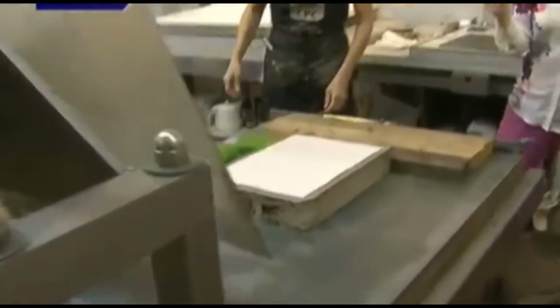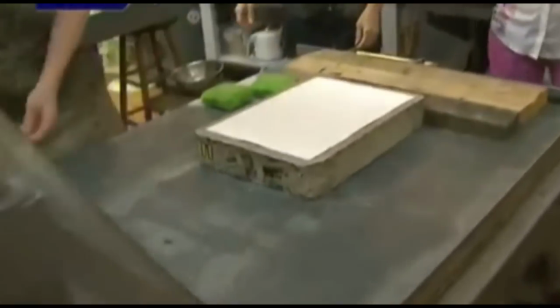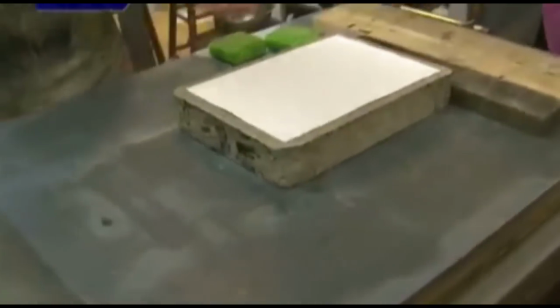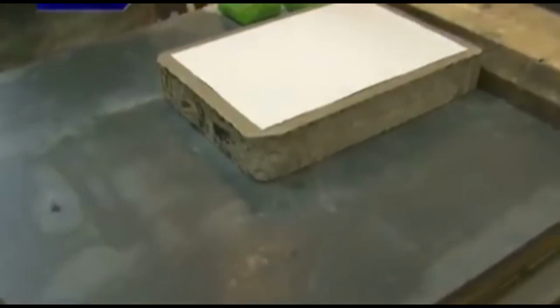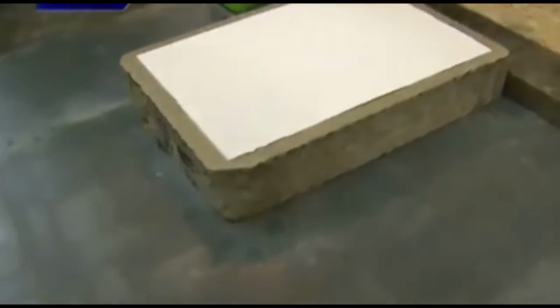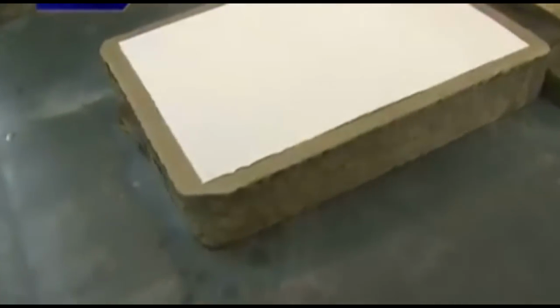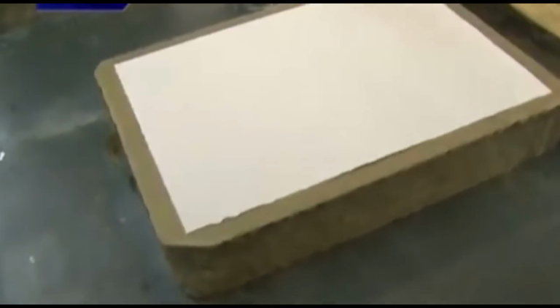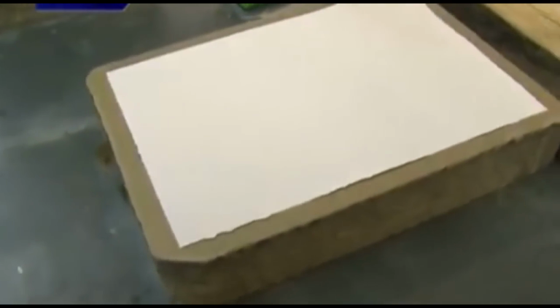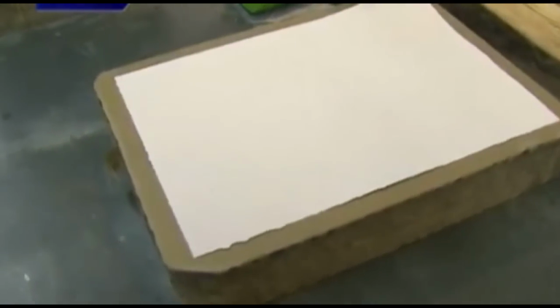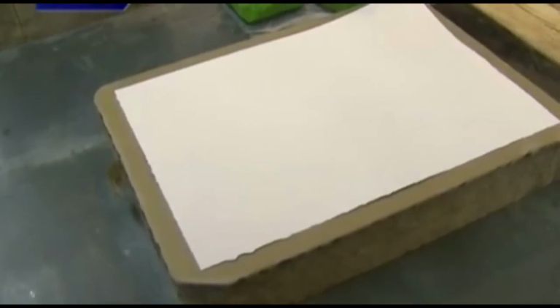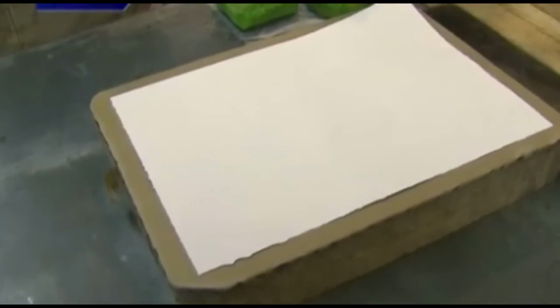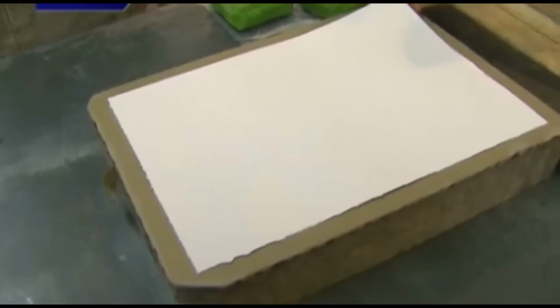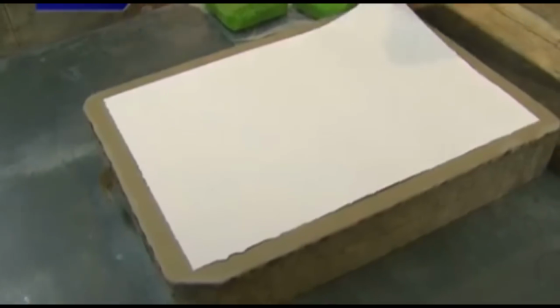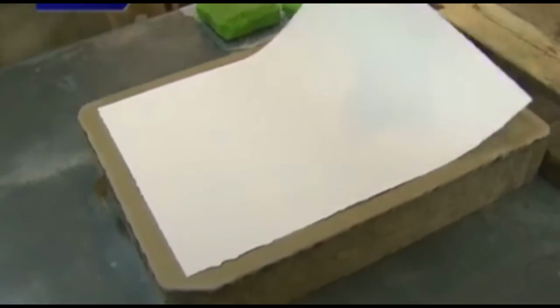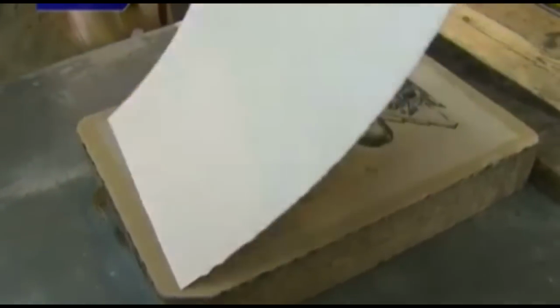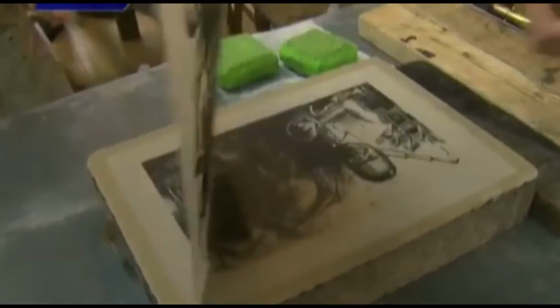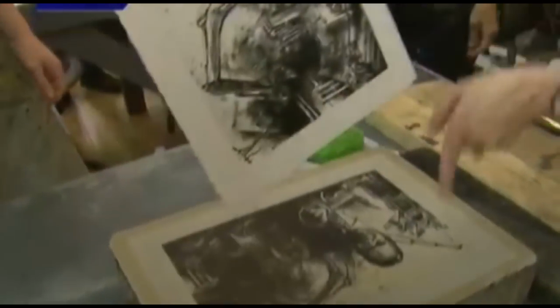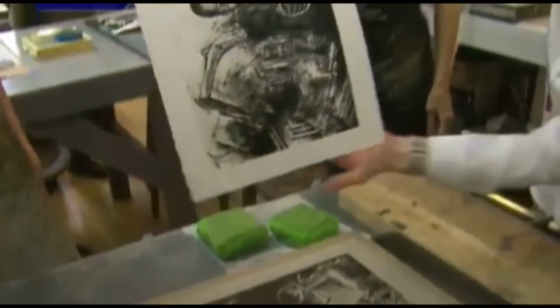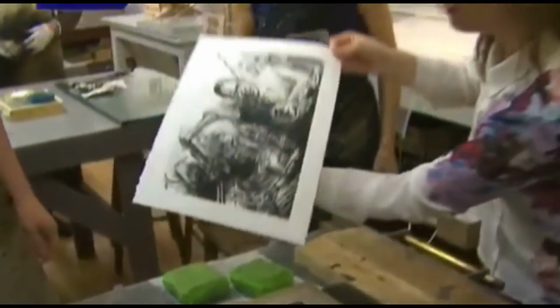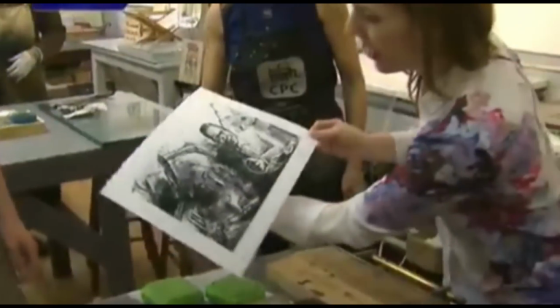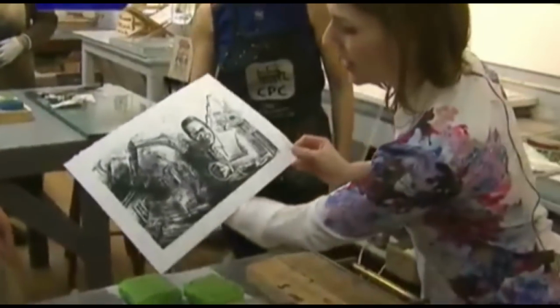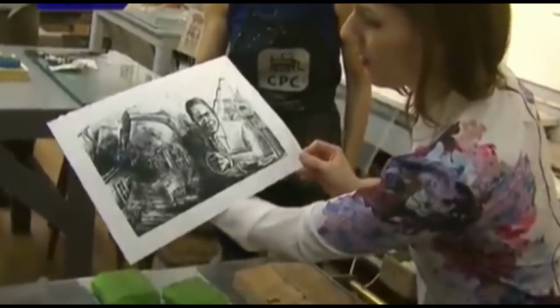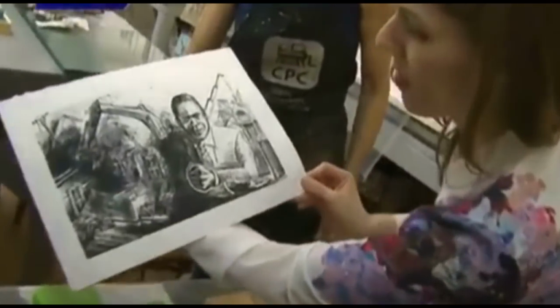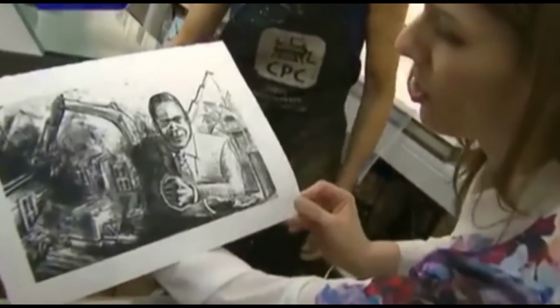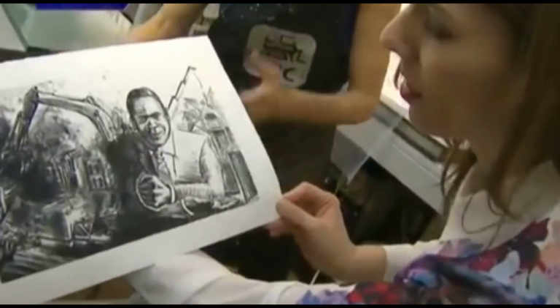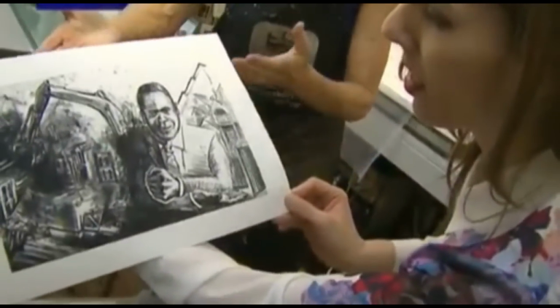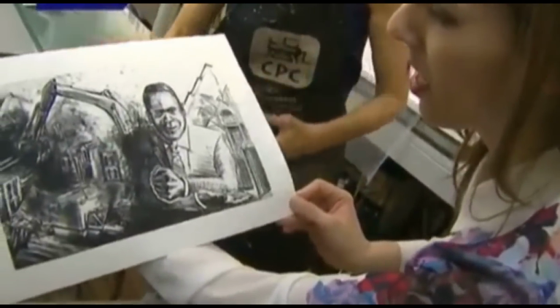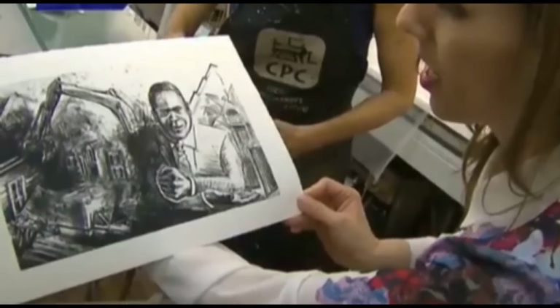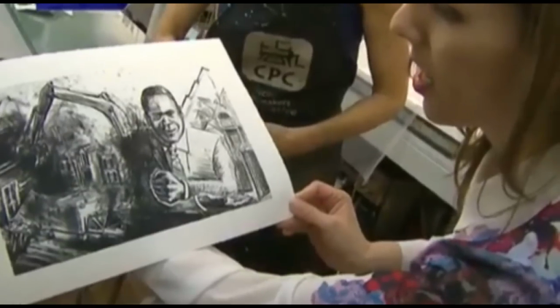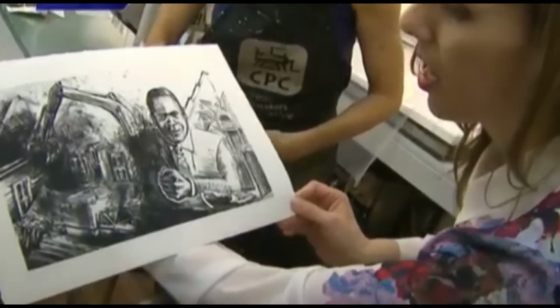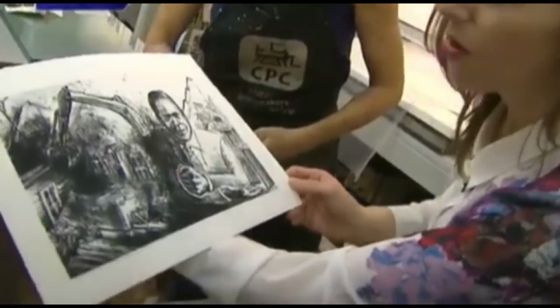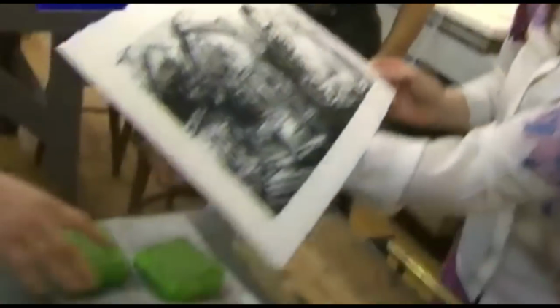I want to show Jeff's work. And you can do this on wood also. Look at that. There's the stone. That's the lithograph off the stone. It works on the principle that water and grease repel each other. Gorgeous.